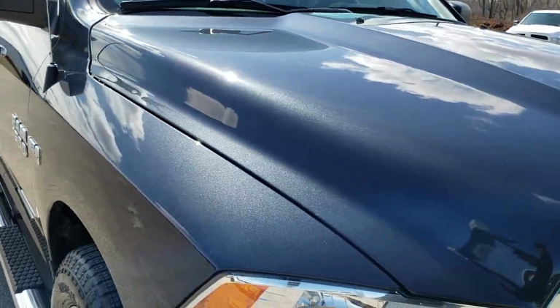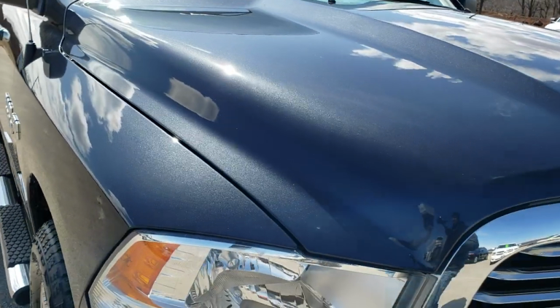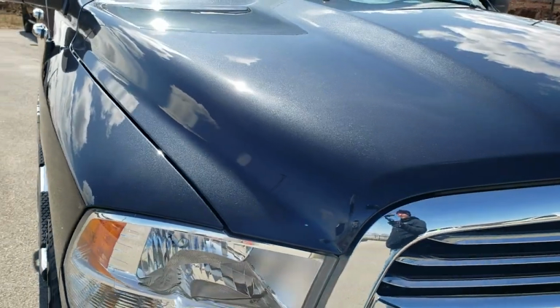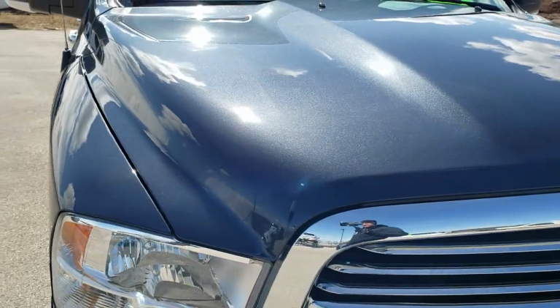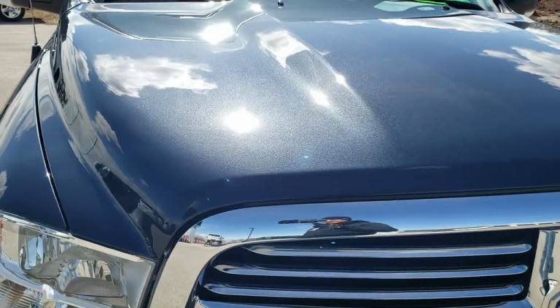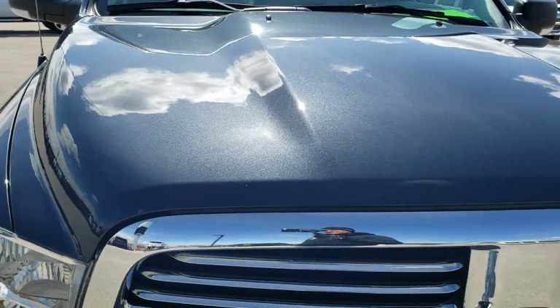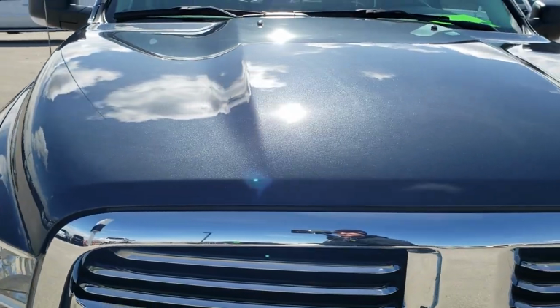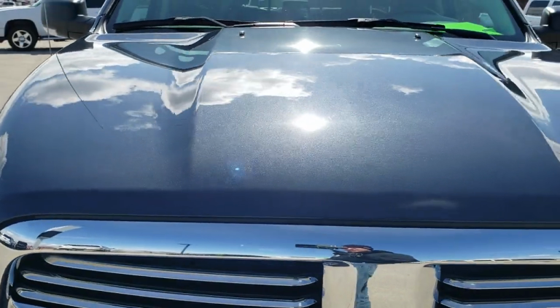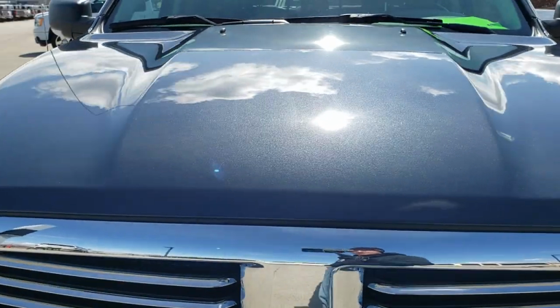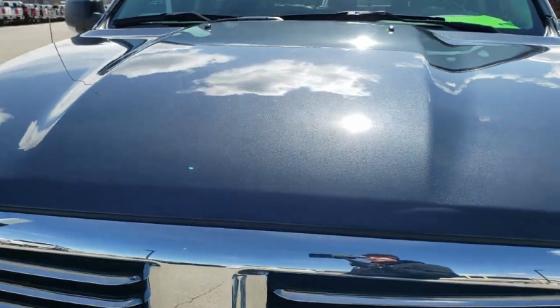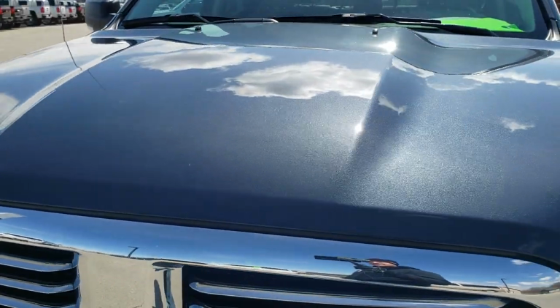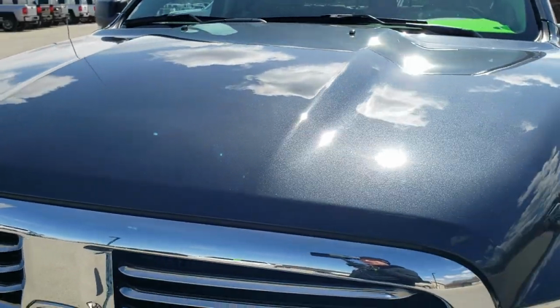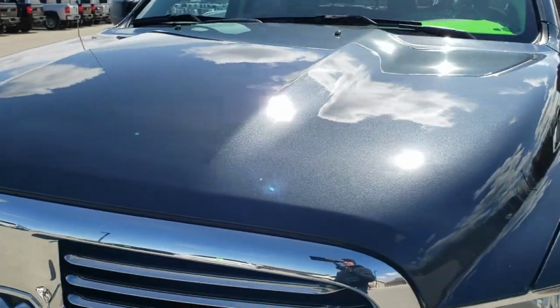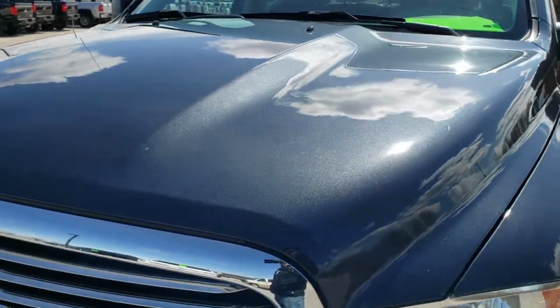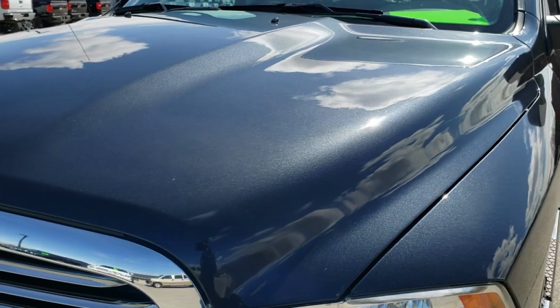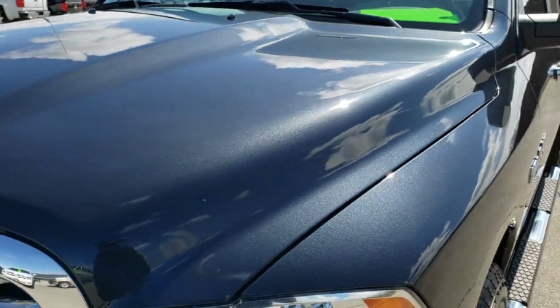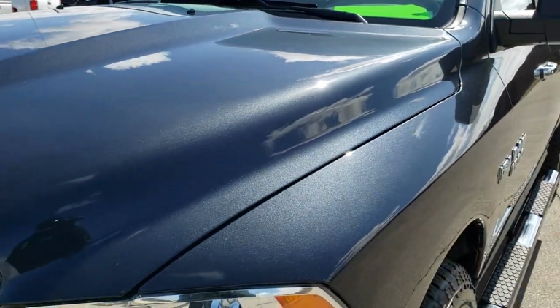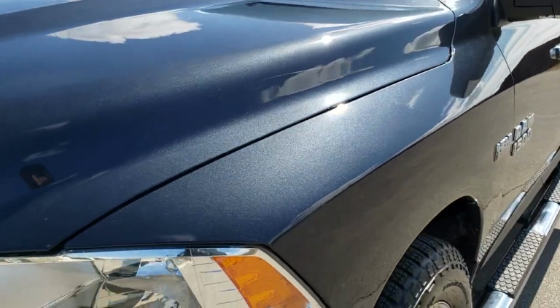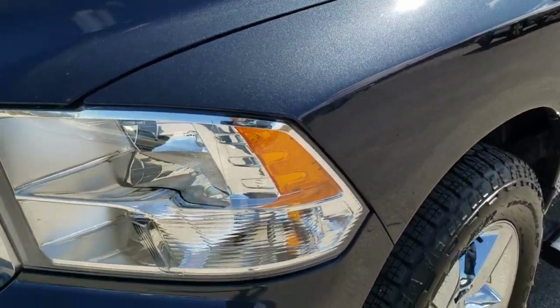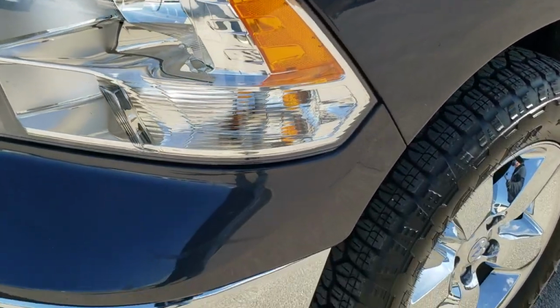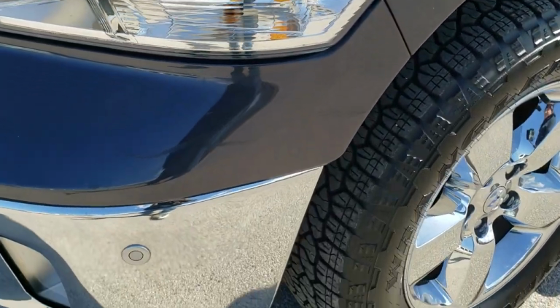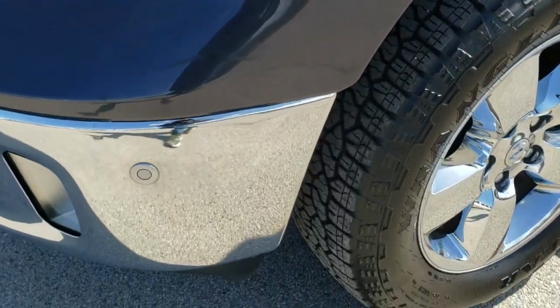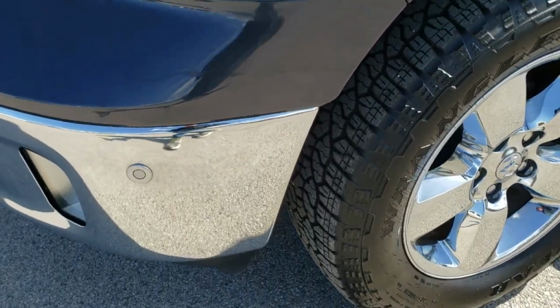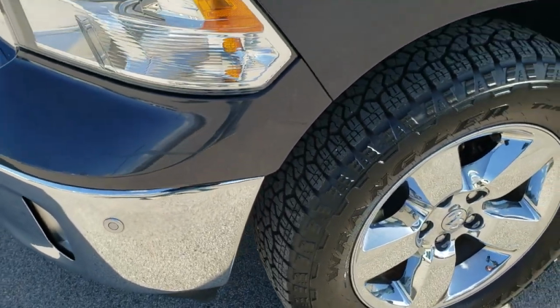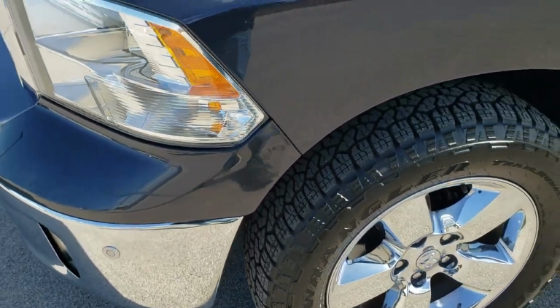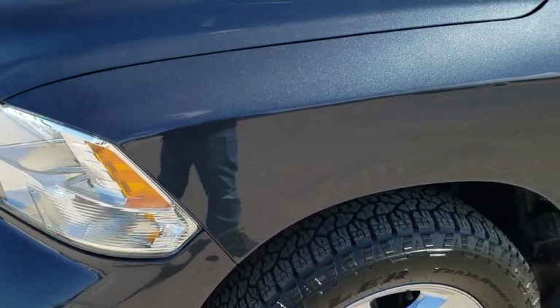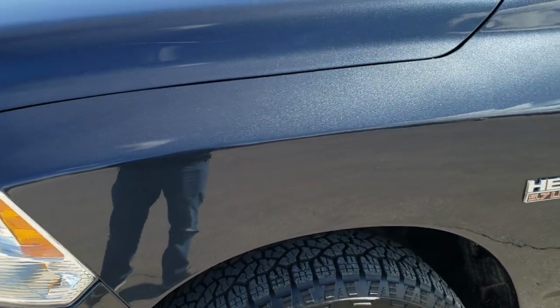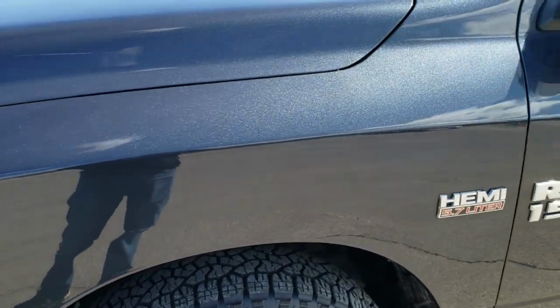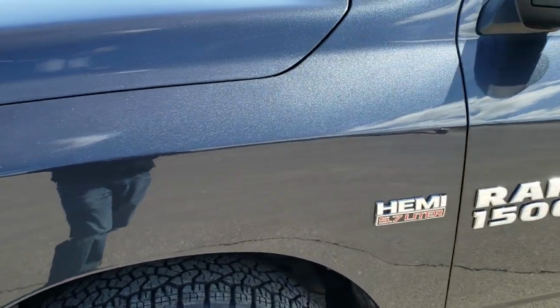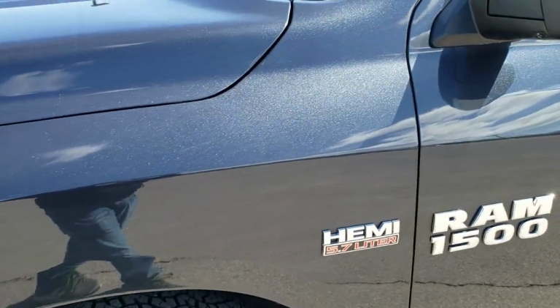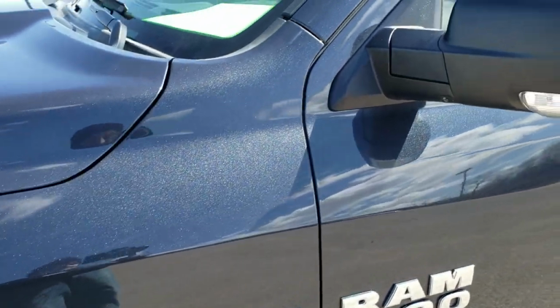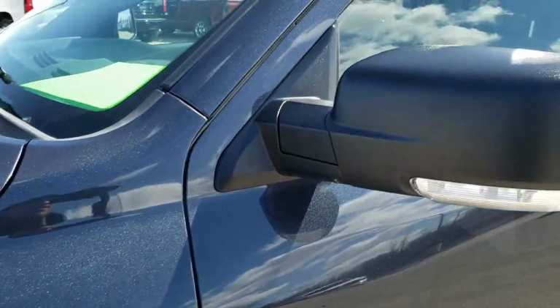This truck has the 5.7 liter V8 Hemi motor. It has been fully safety inspected by our service shop. It has a fresh oil and filter change, all the fluids have been checked and topped off, and this truck is 100% ready to go.